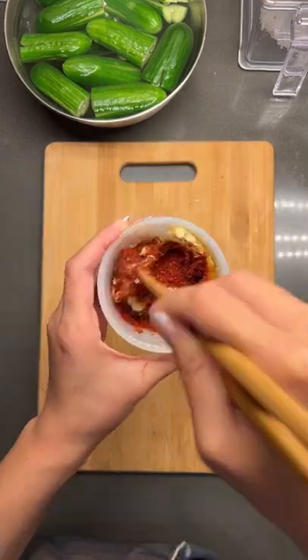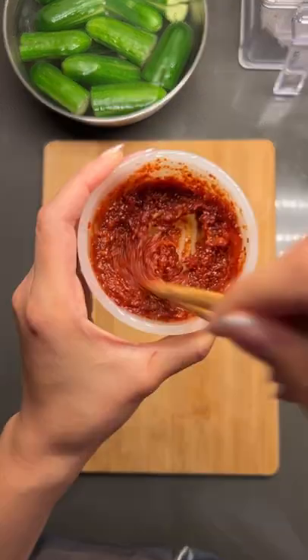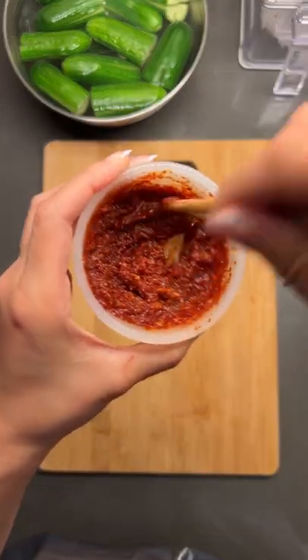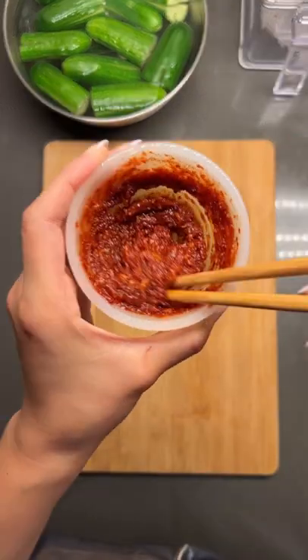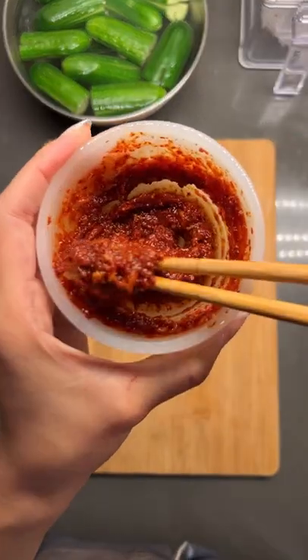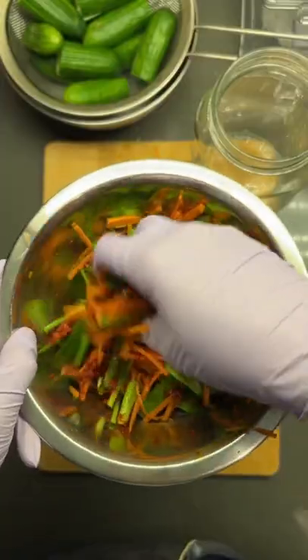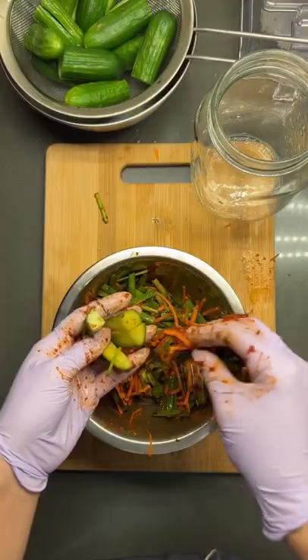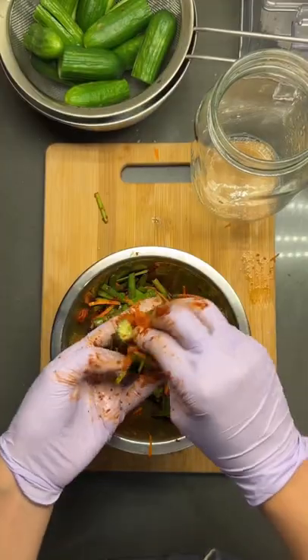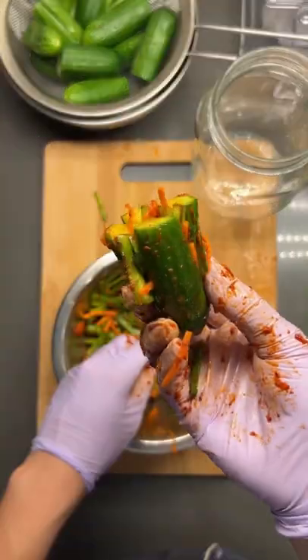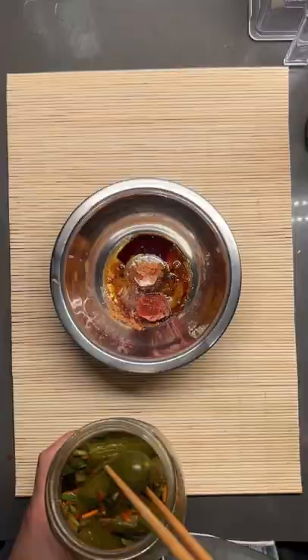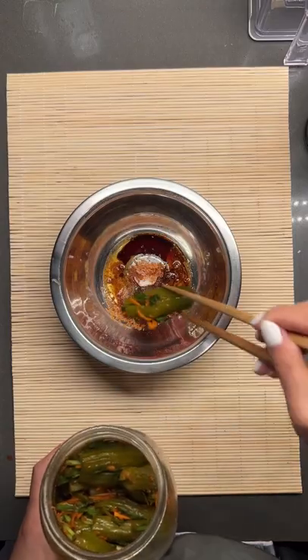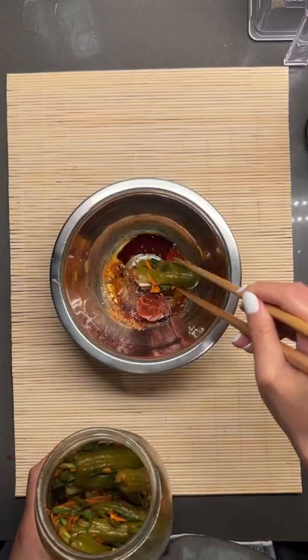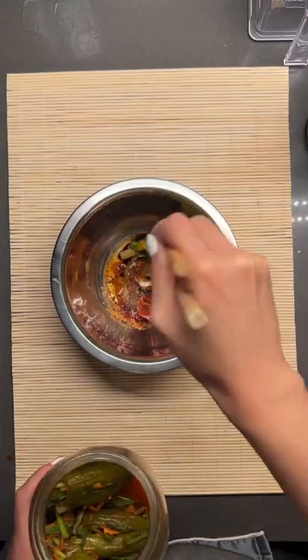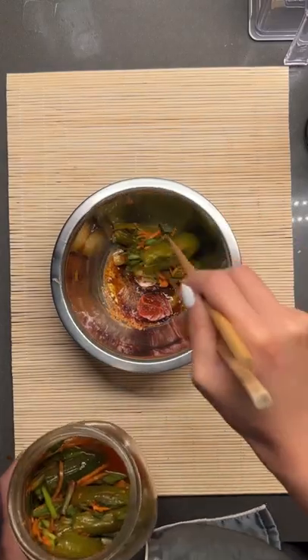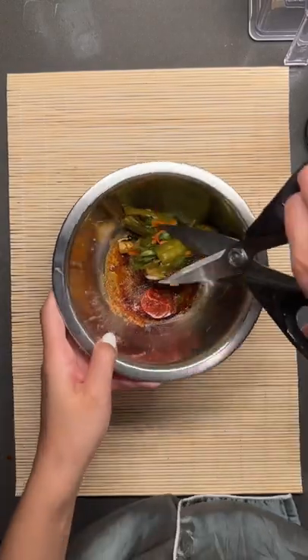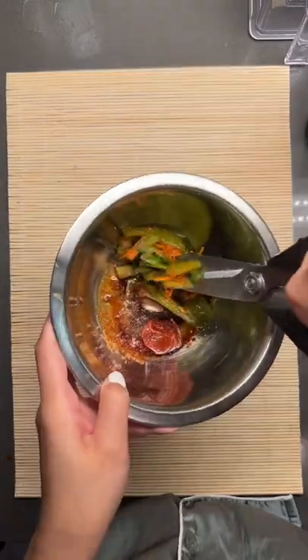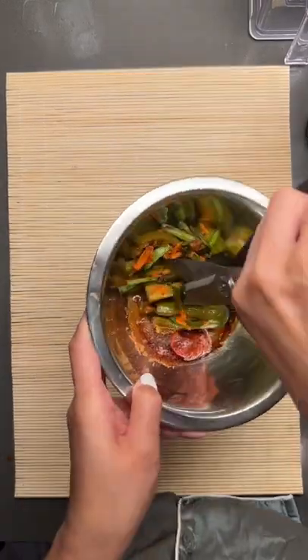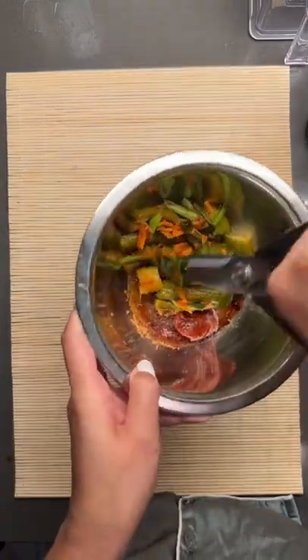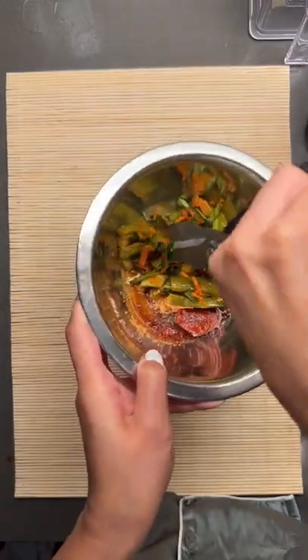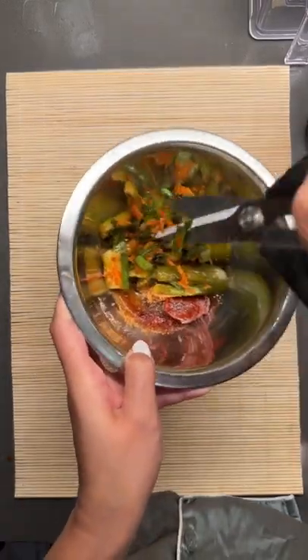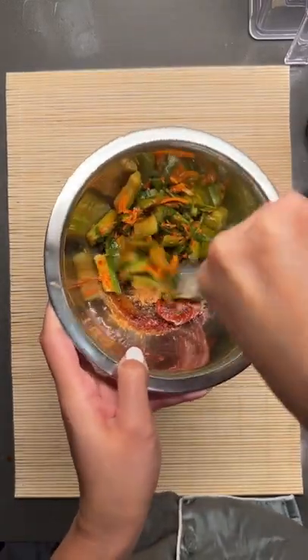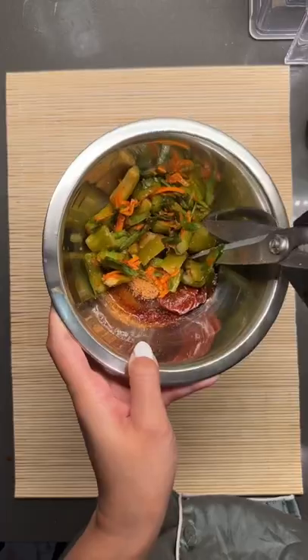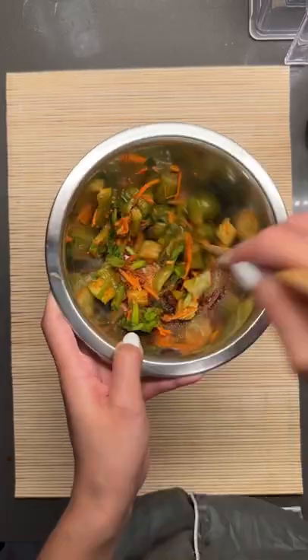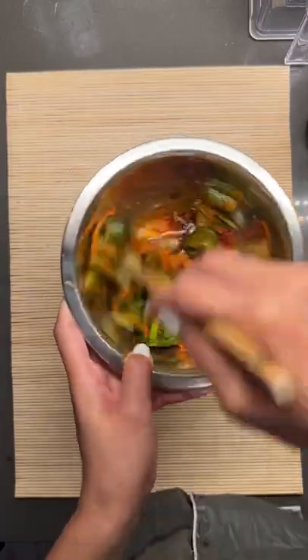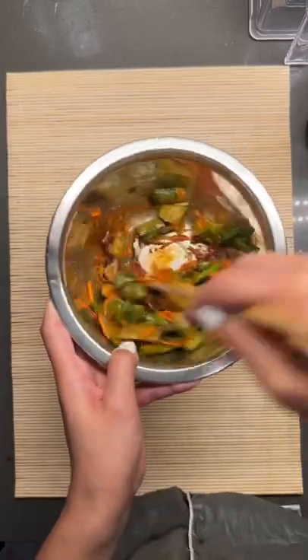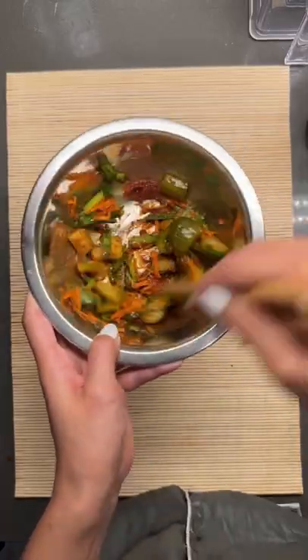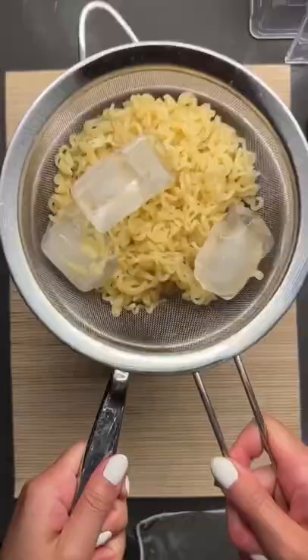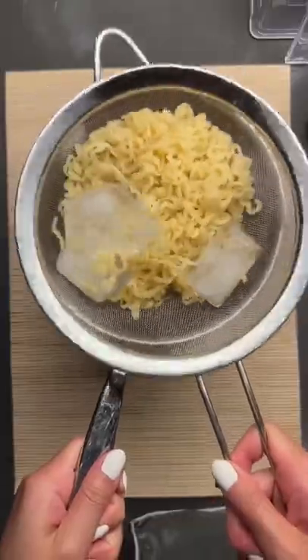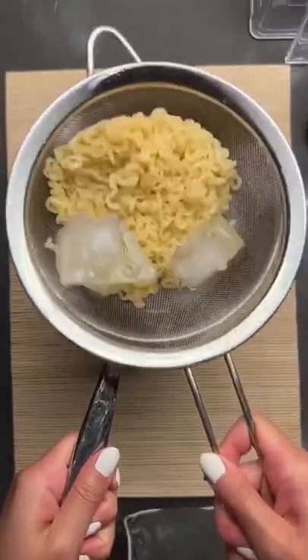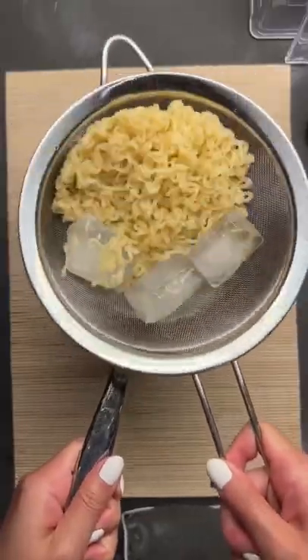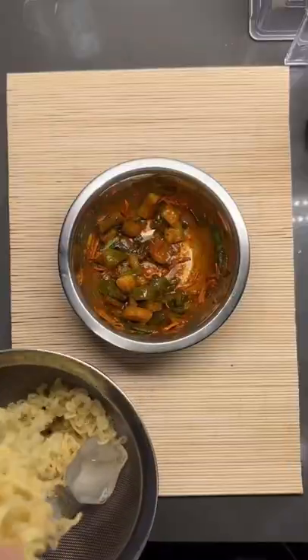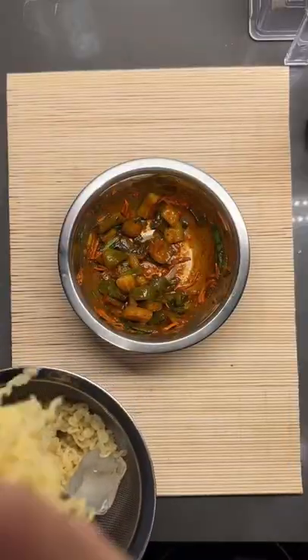This is surprisingly so easy, and you can find the tutorial on my page. Once you season the cucumbers, let it sit at room temperature overnight, chill it in the fridge the next day, cut it up, and mix in with the seasoning. This is an insane flavor and texture bomb.